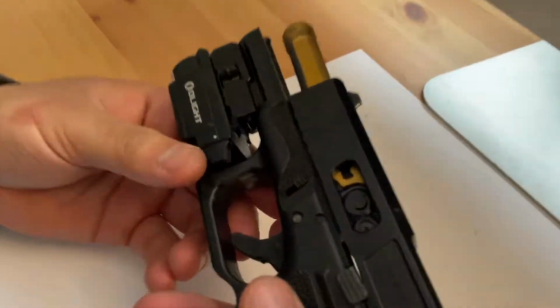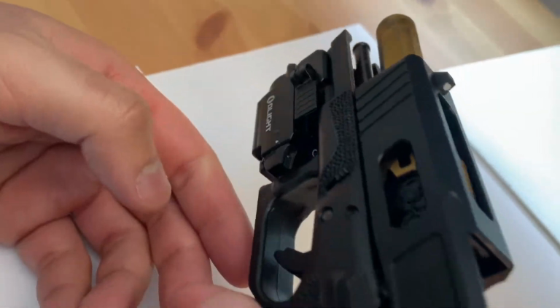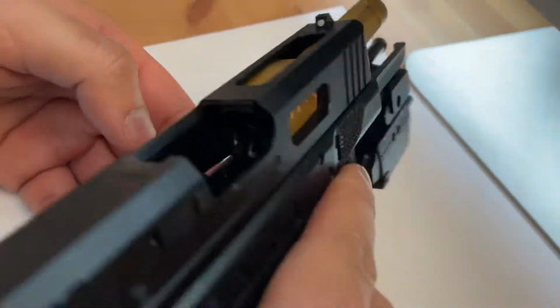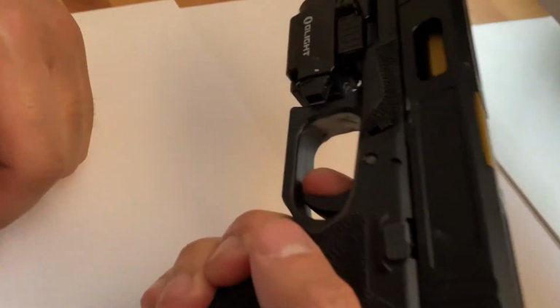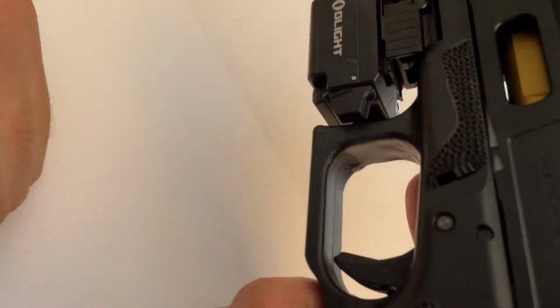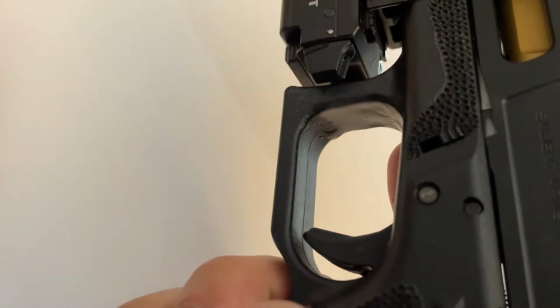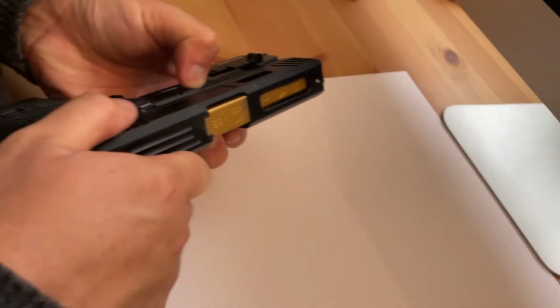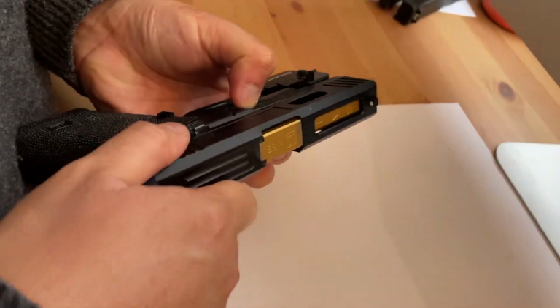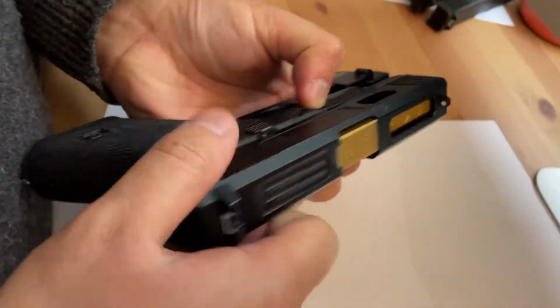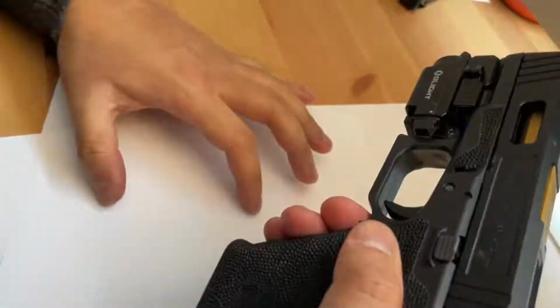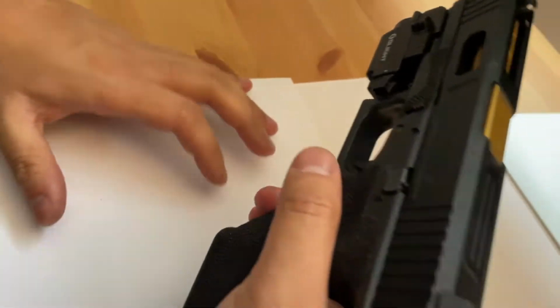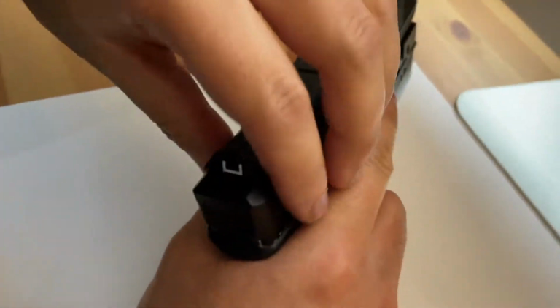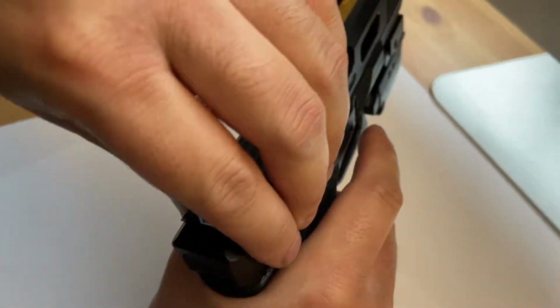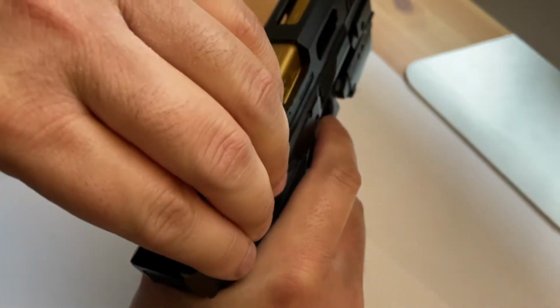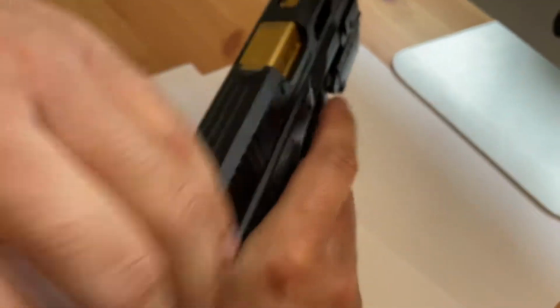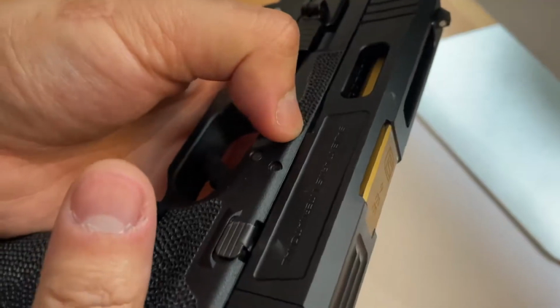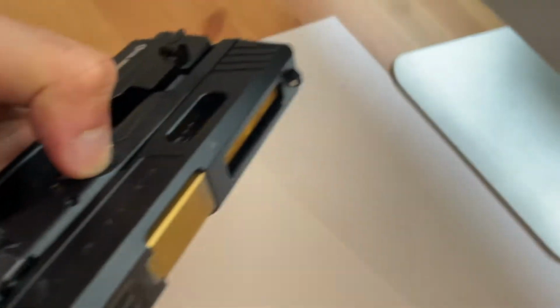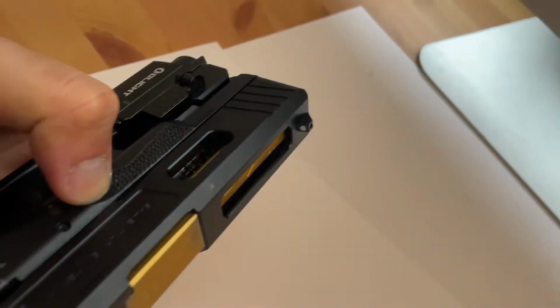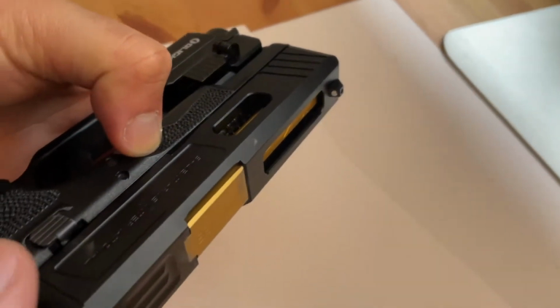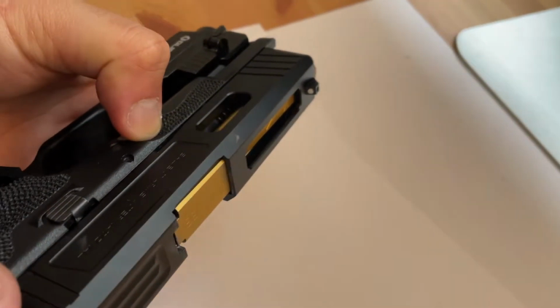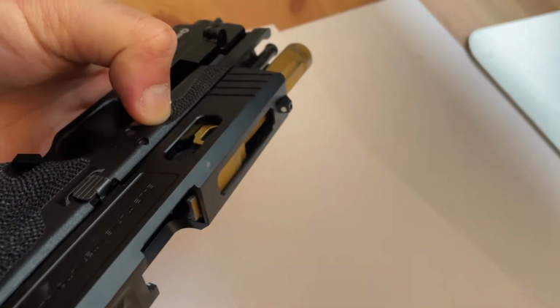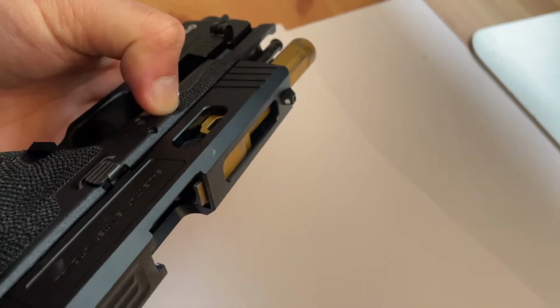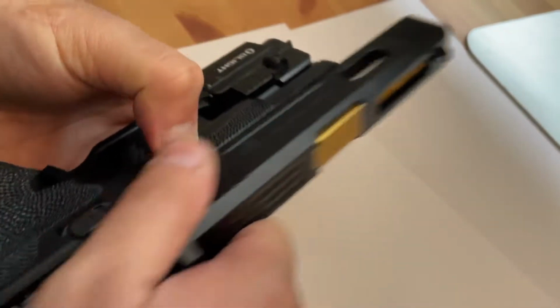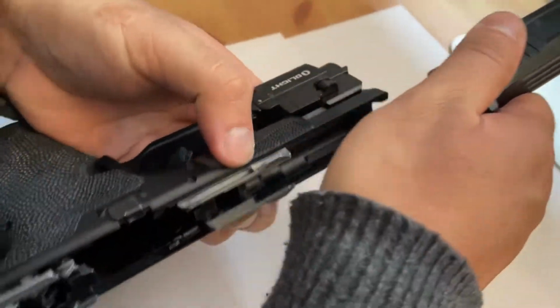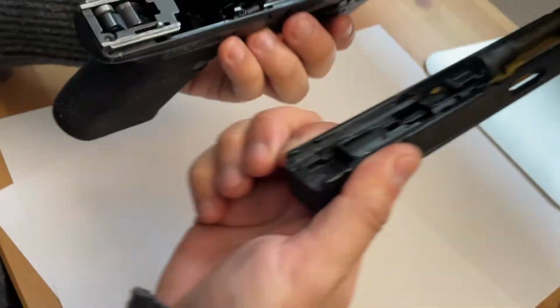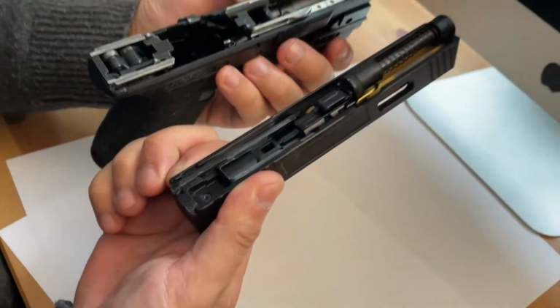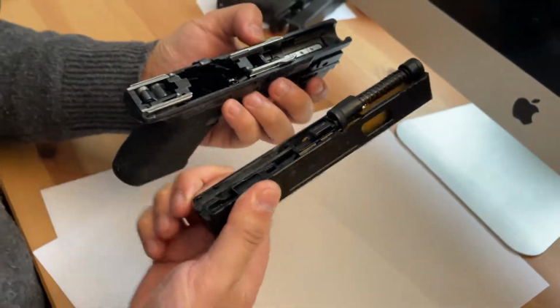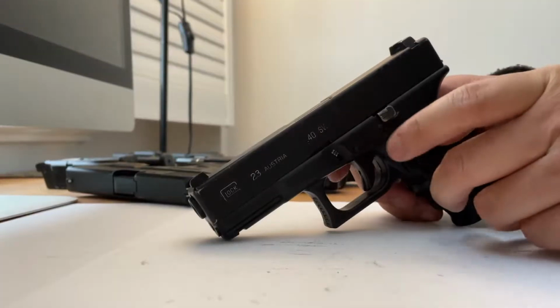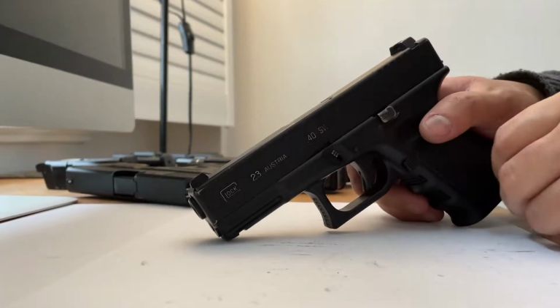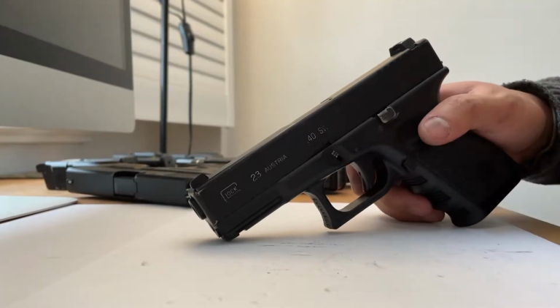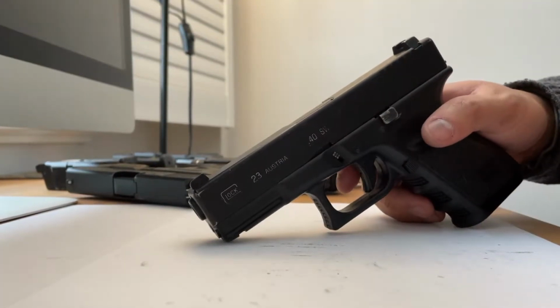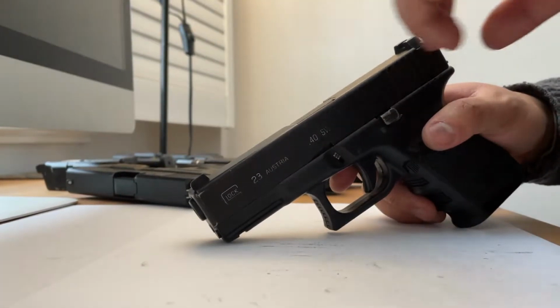So the TM Glock 19 — same way. Trigger's back, you can't take it off, you gotta make sure it's fully cocked. Pull these two tabs down, pull it back, slide comes off. Okay, so how do you adjust the hop-up?